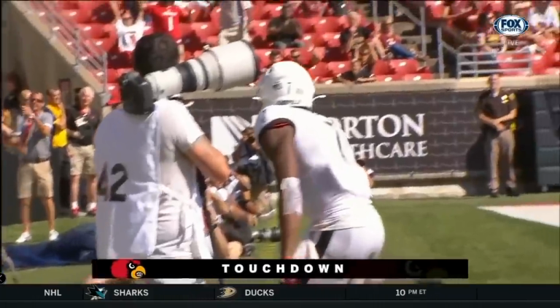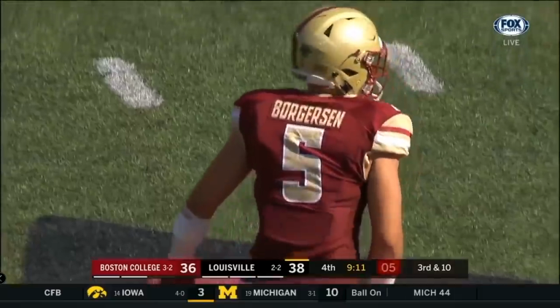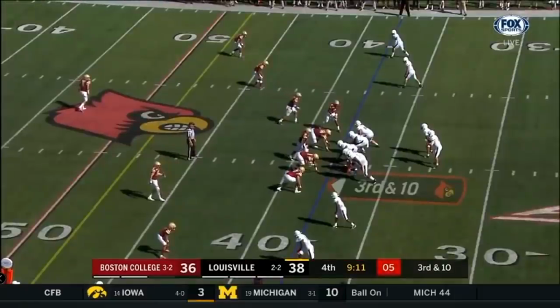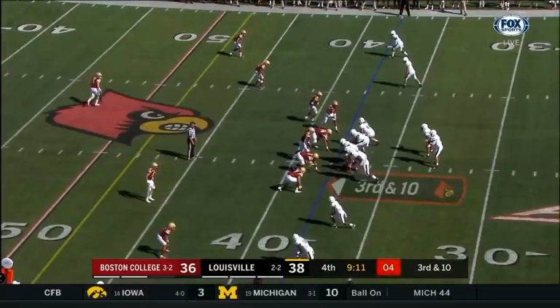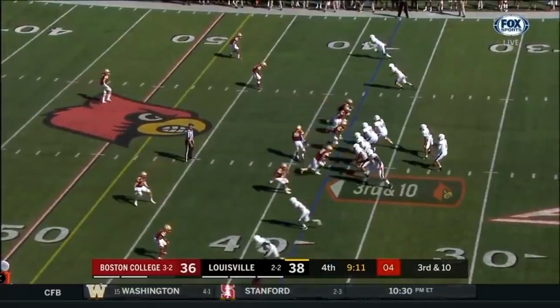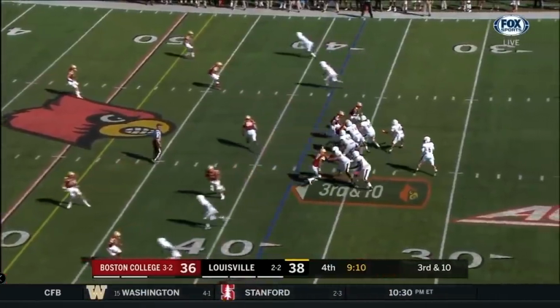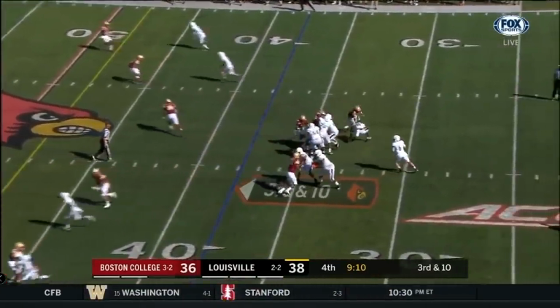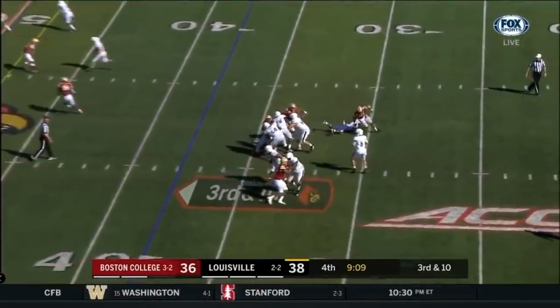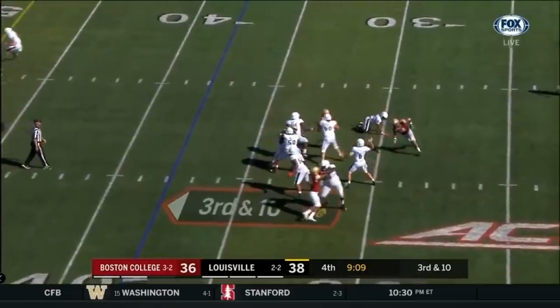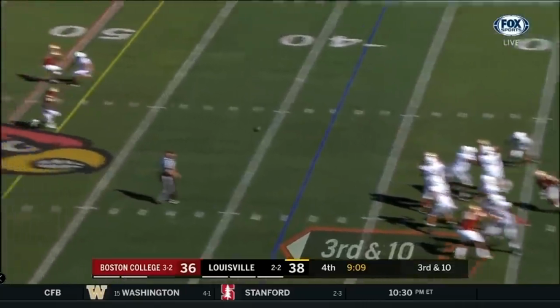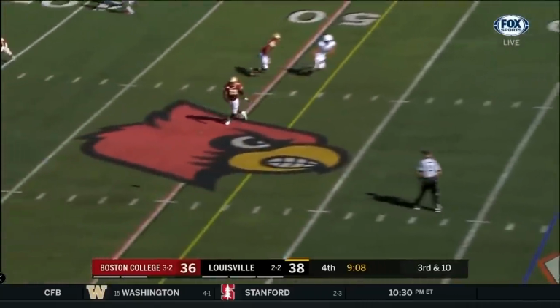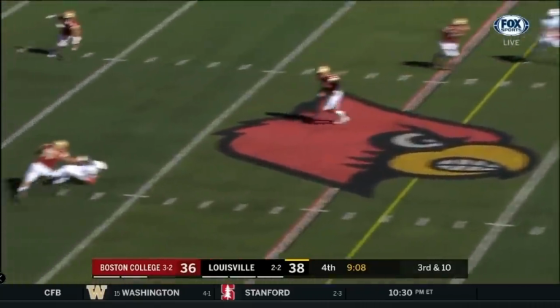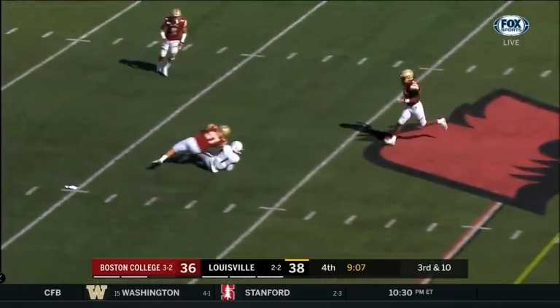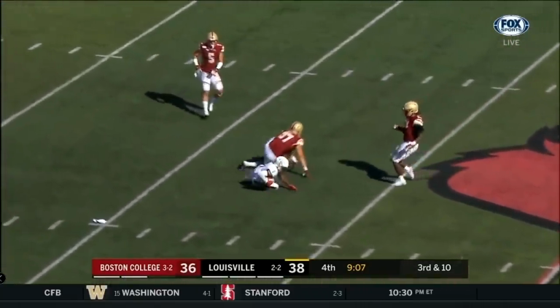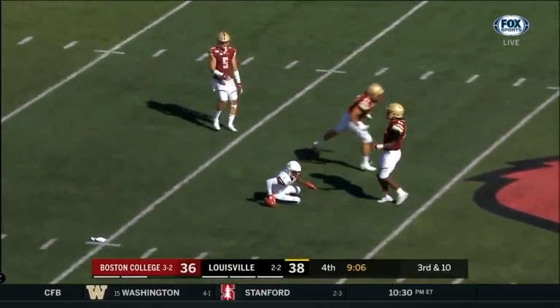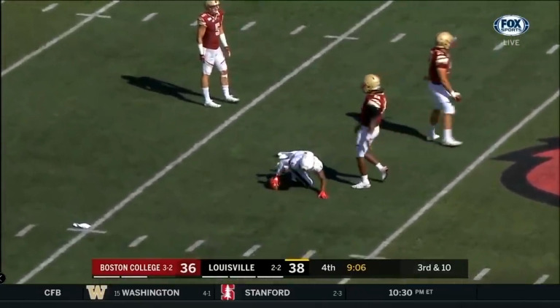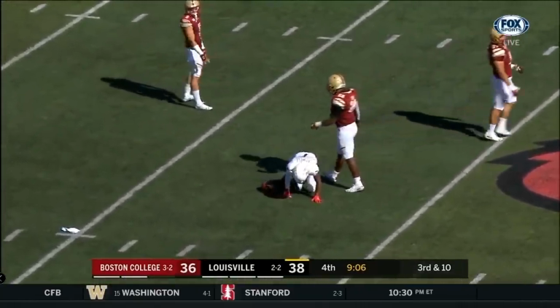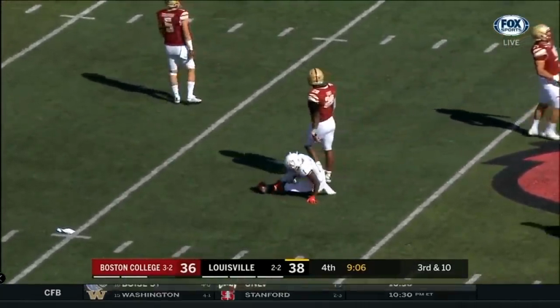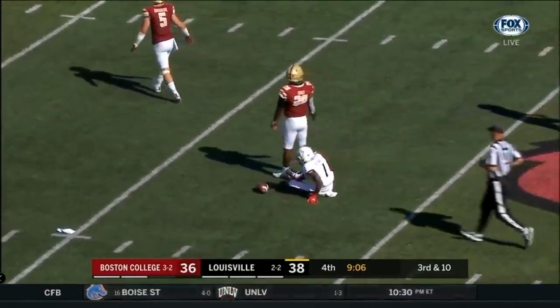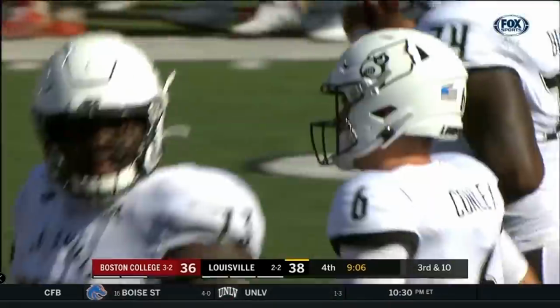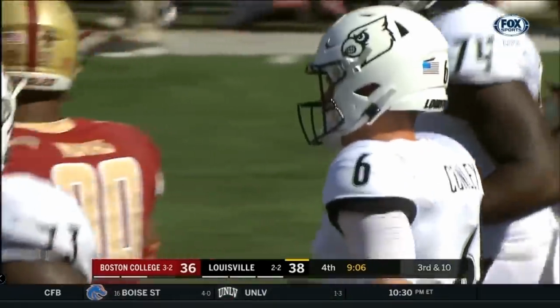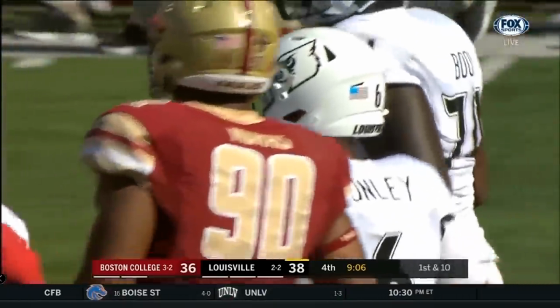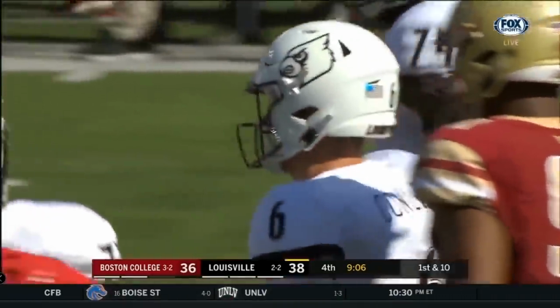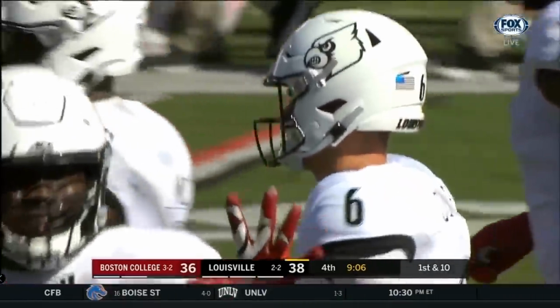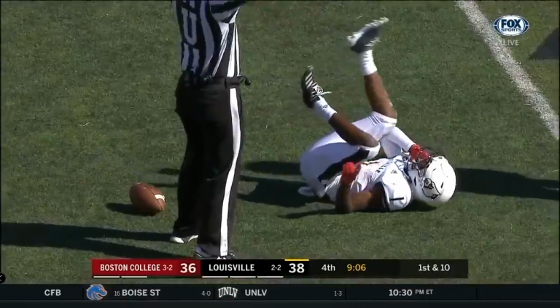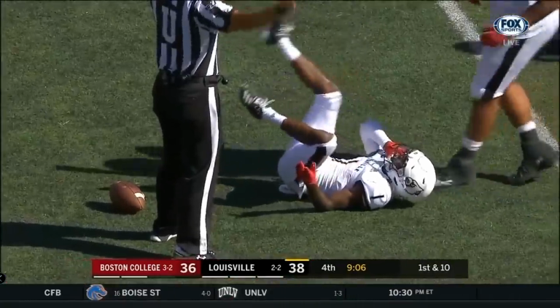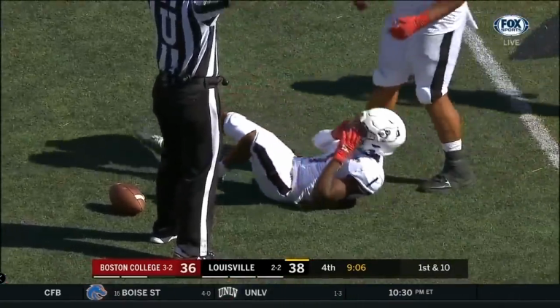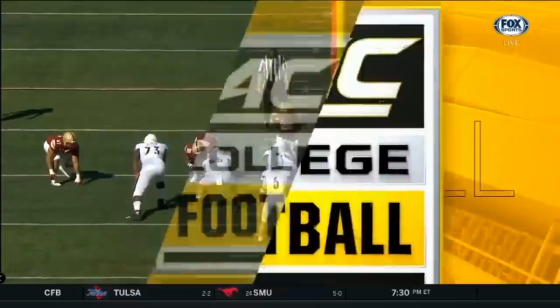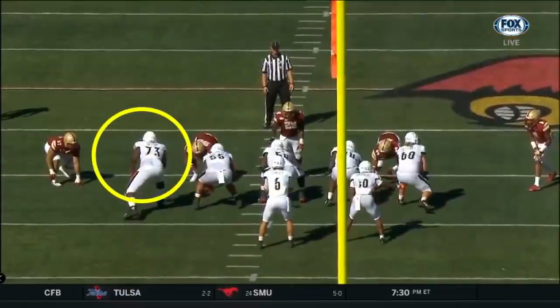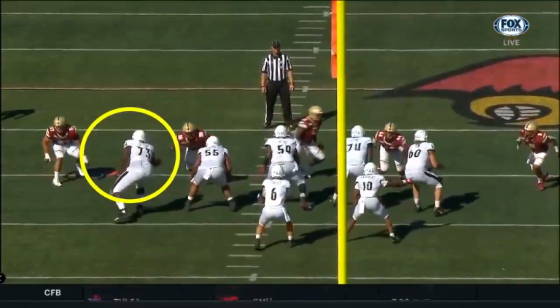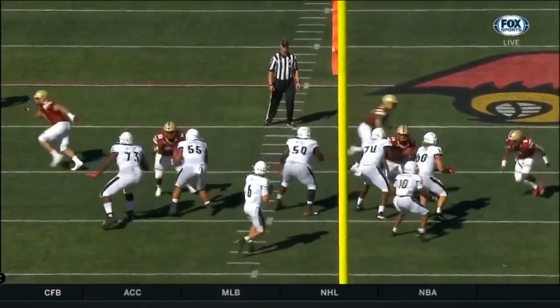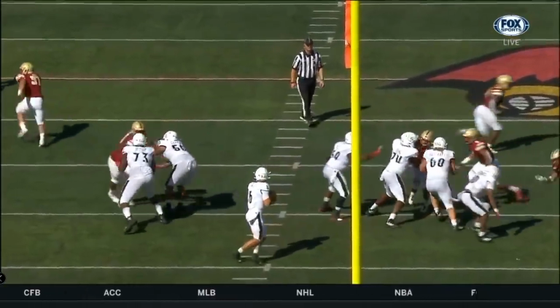On his toes and flipping those hips as that cushion starts to collapse — Conley over the middle. Catch made by Atwell for a first down. Atwell, the sophomore from Miami, Florida.